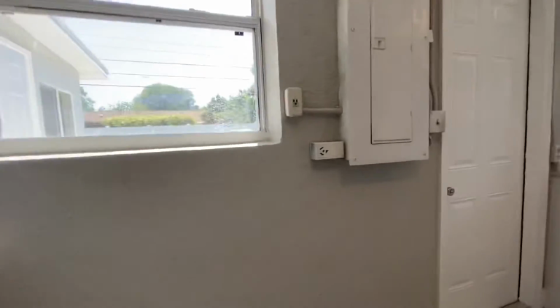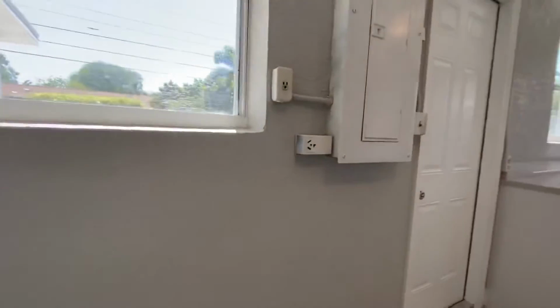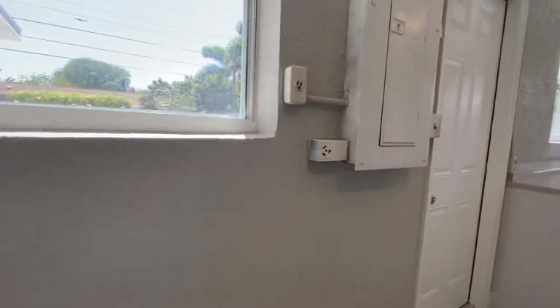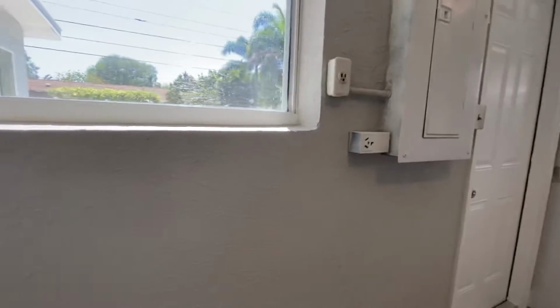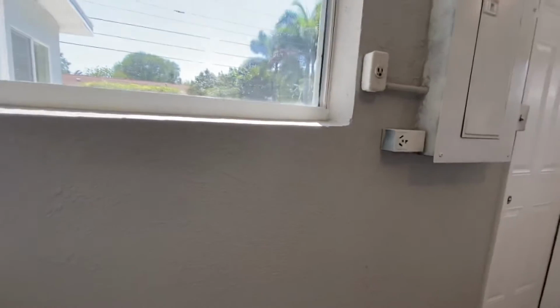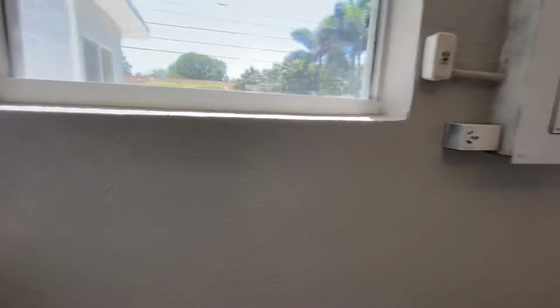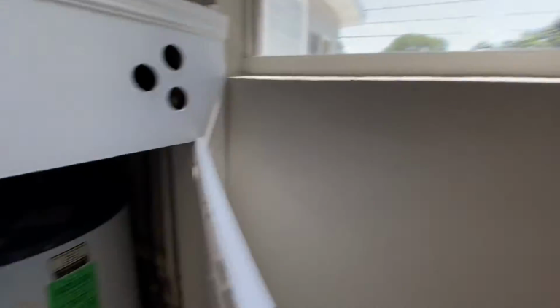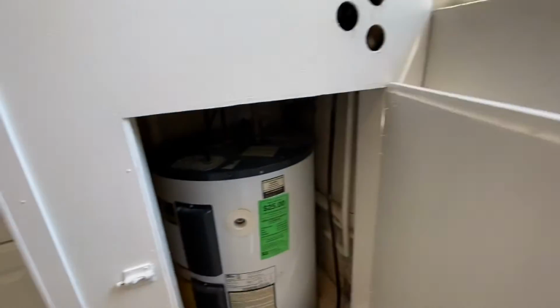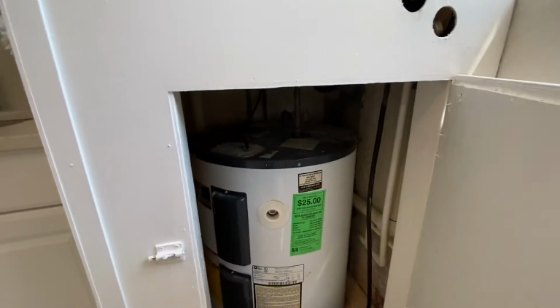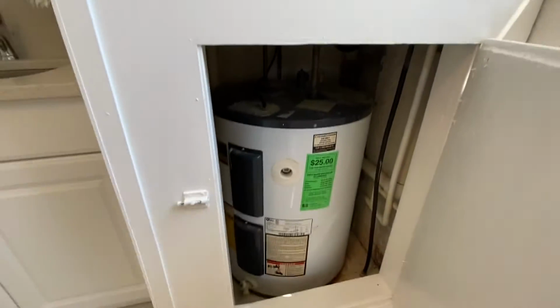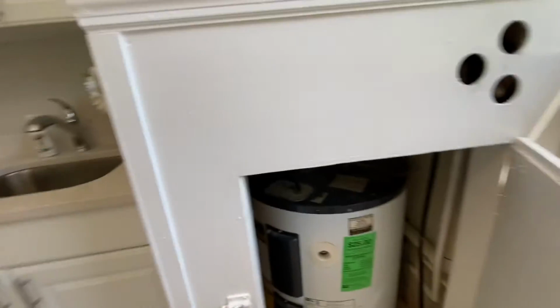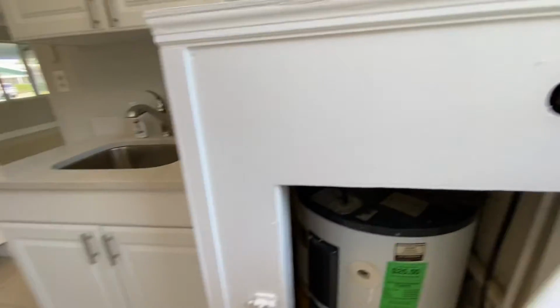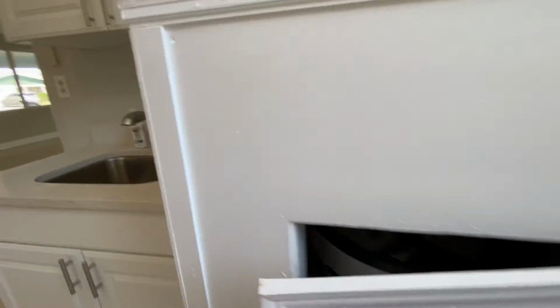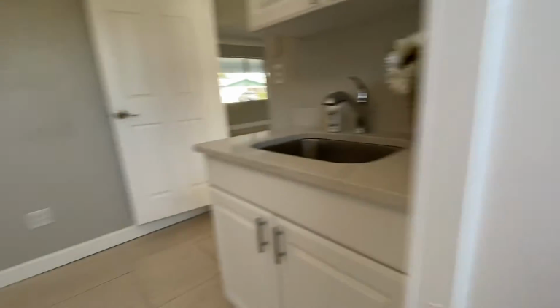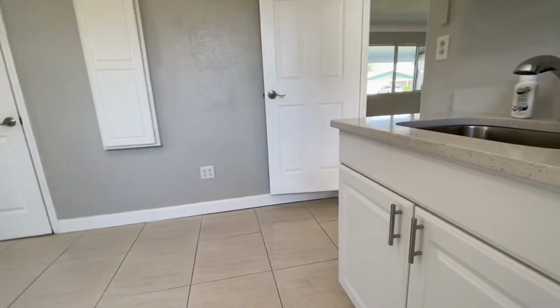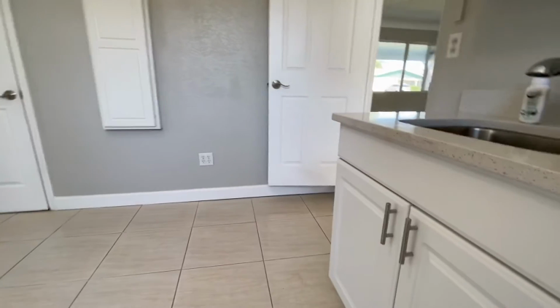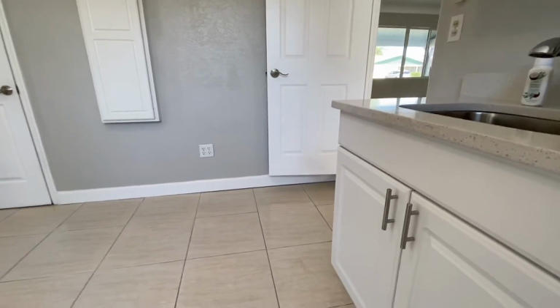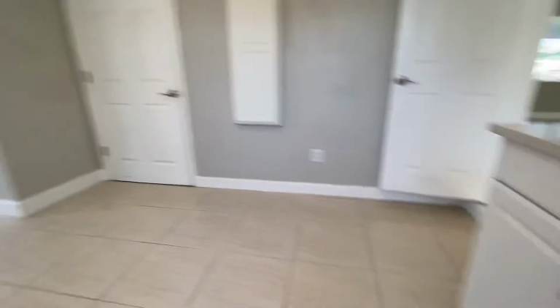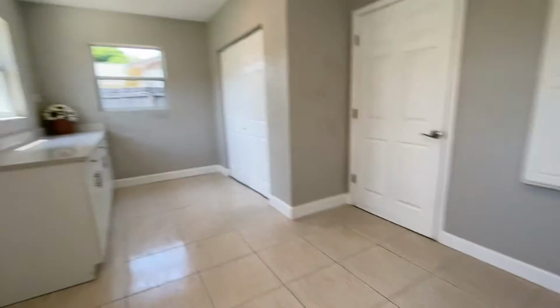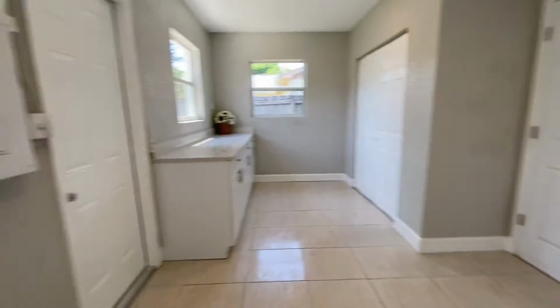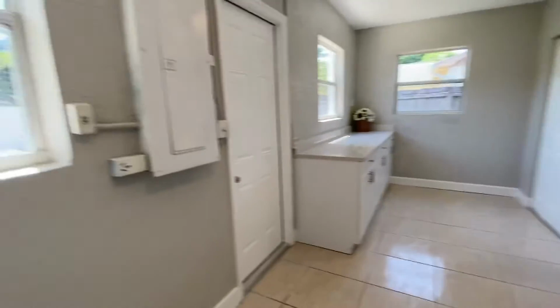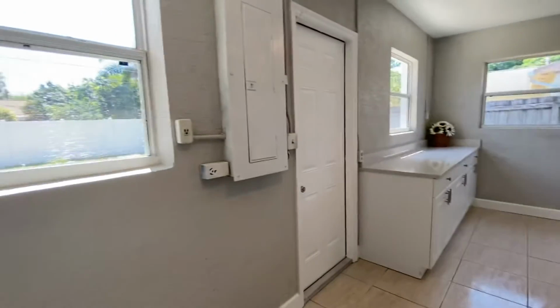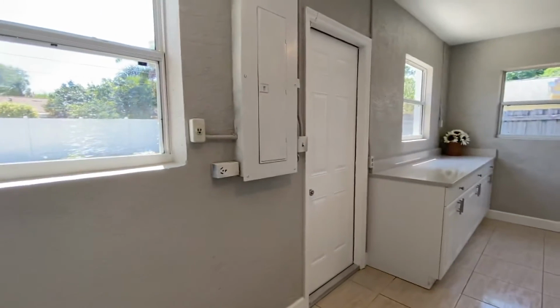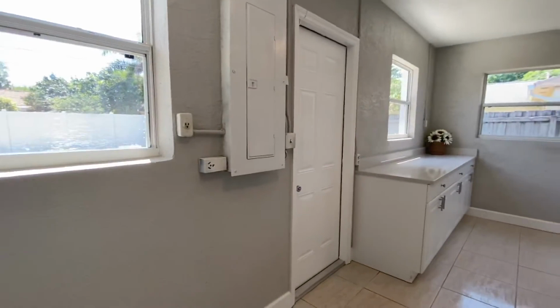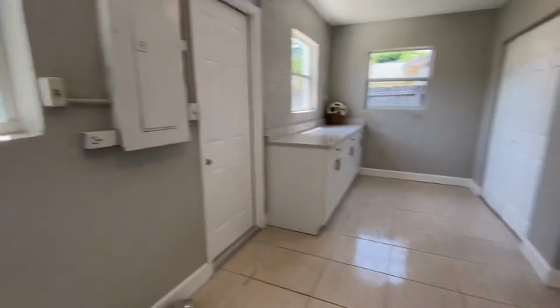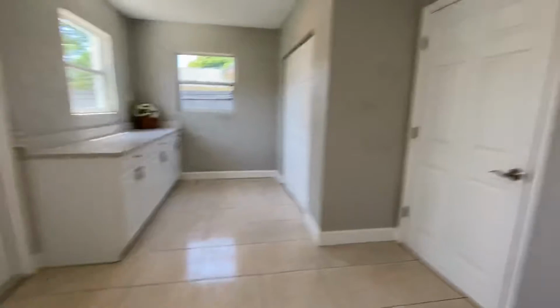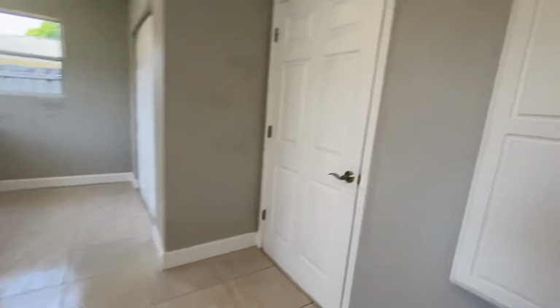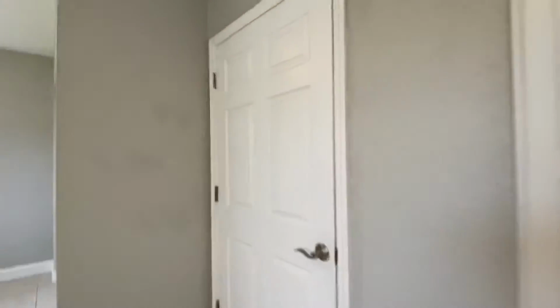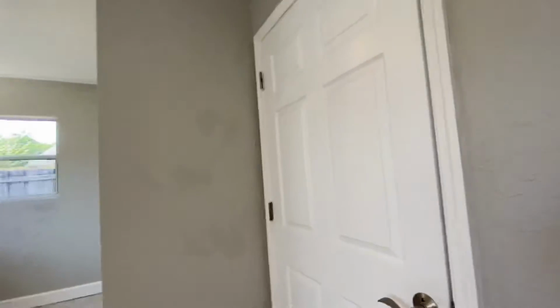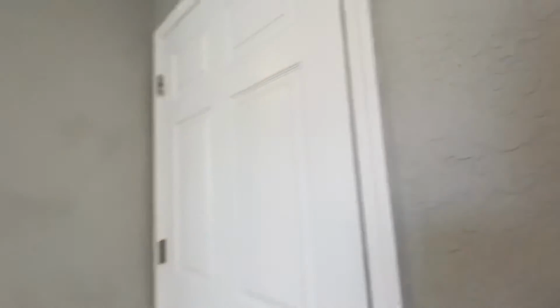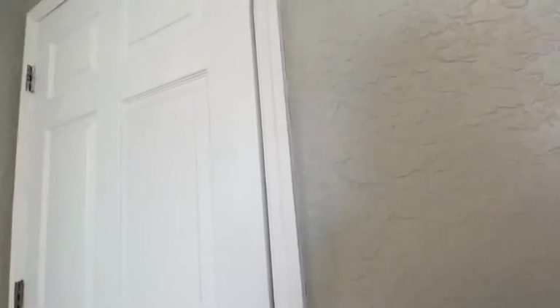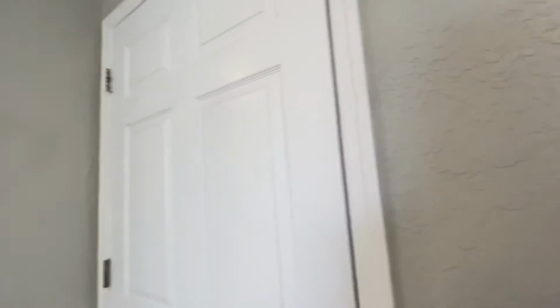What I don't see — past the water heater — is where the washer goes, because I don't see the plugs for that, or the hoses.